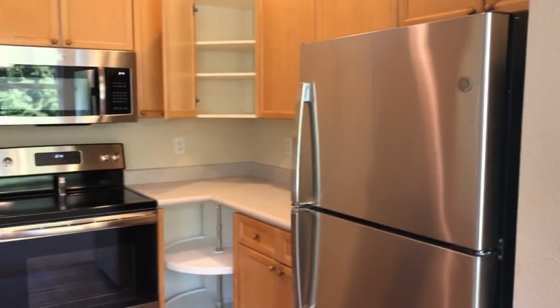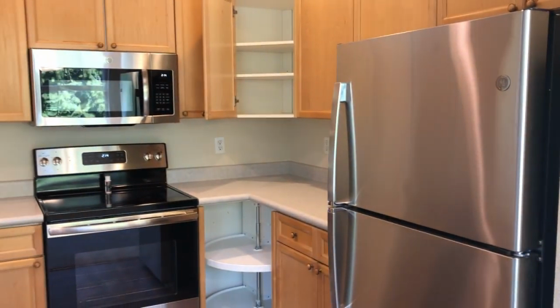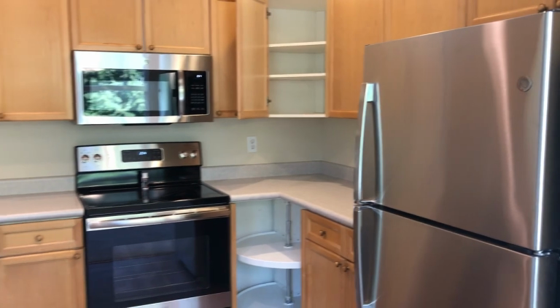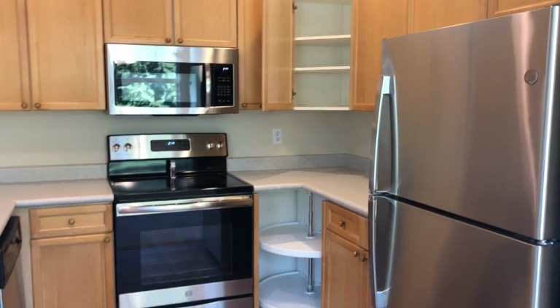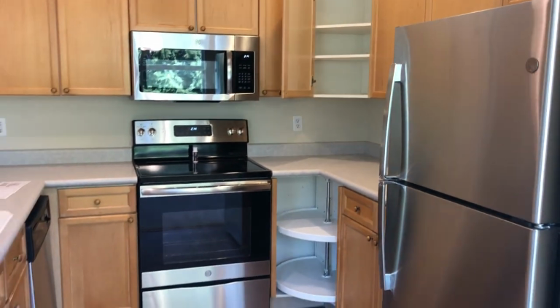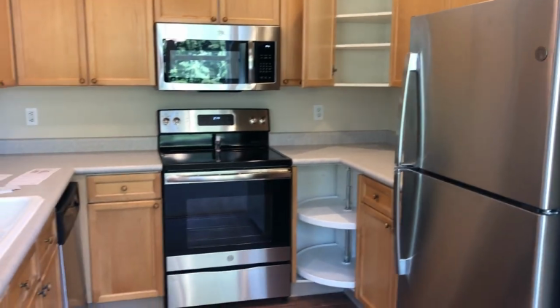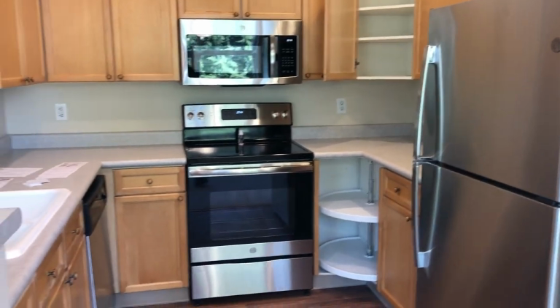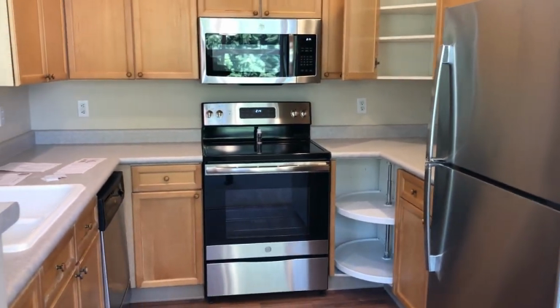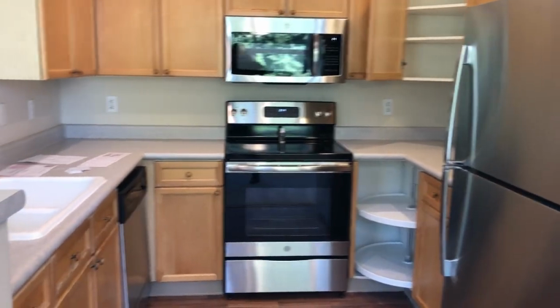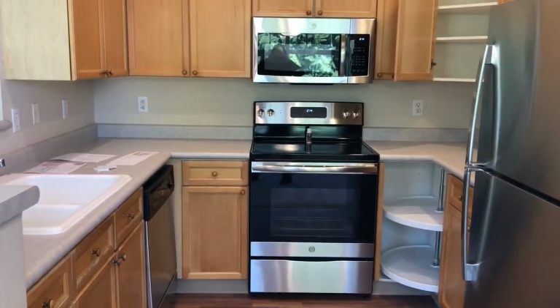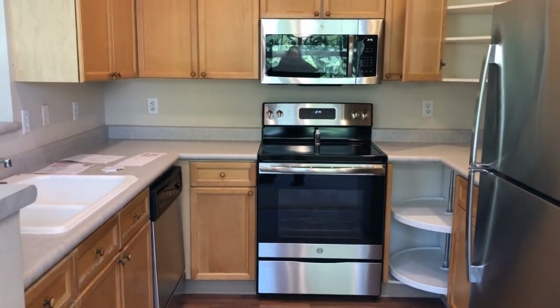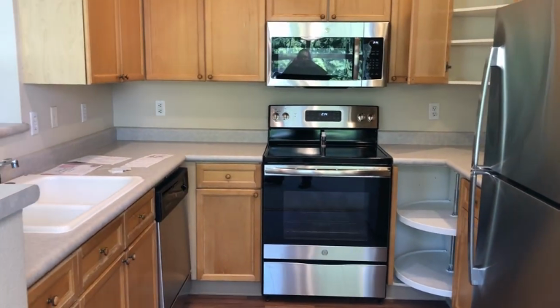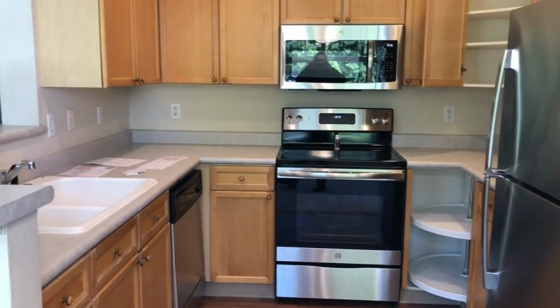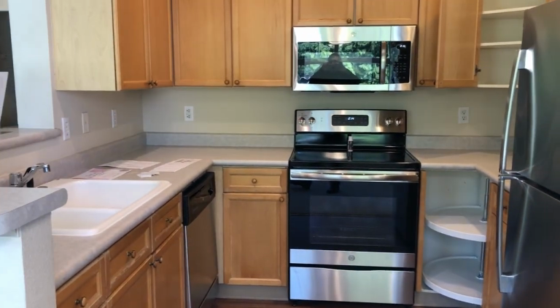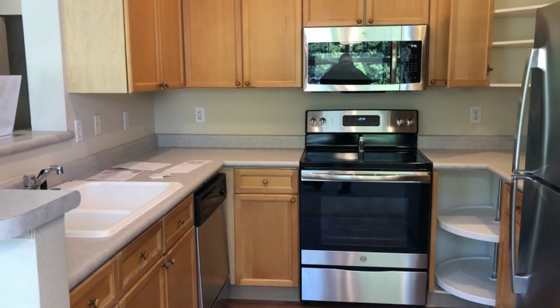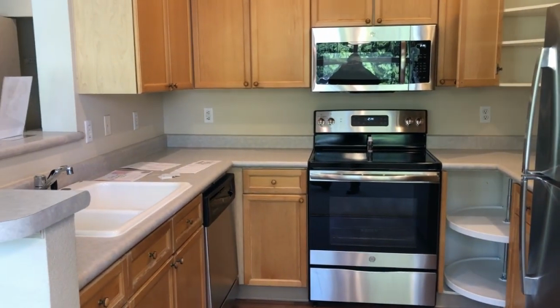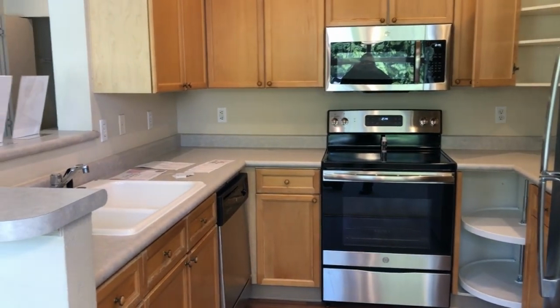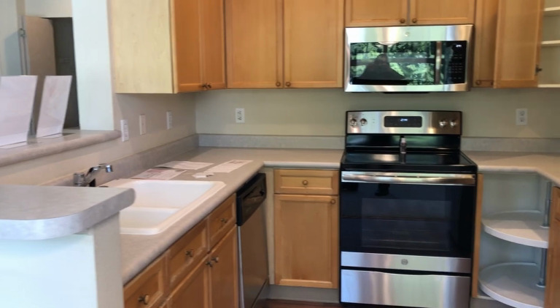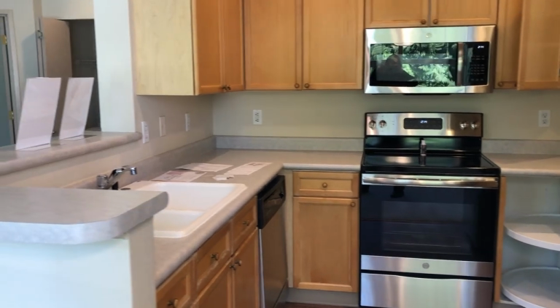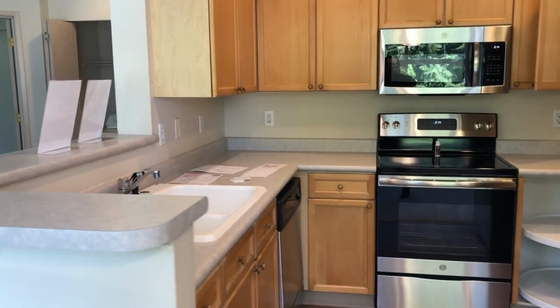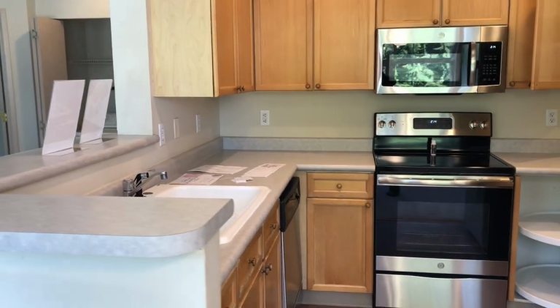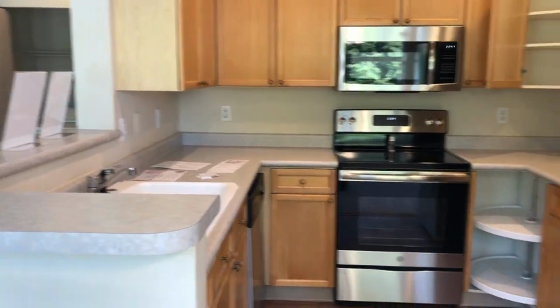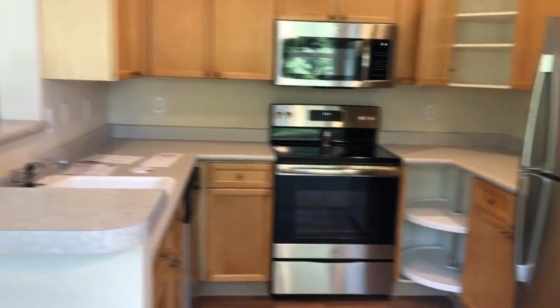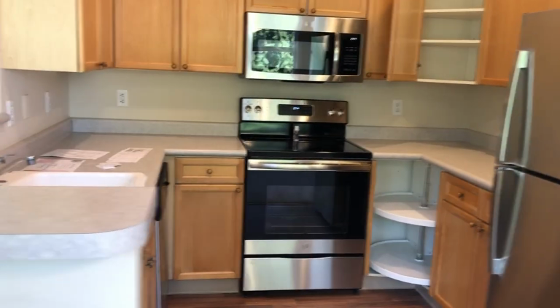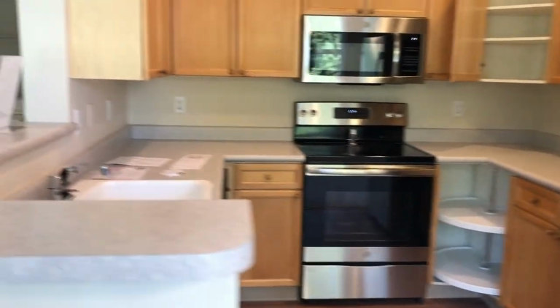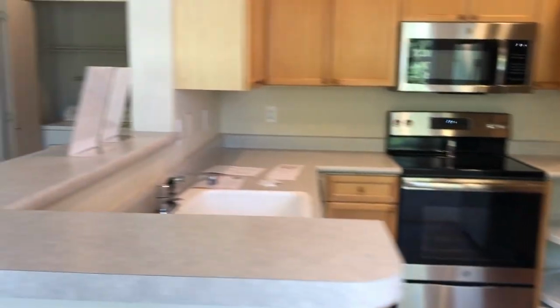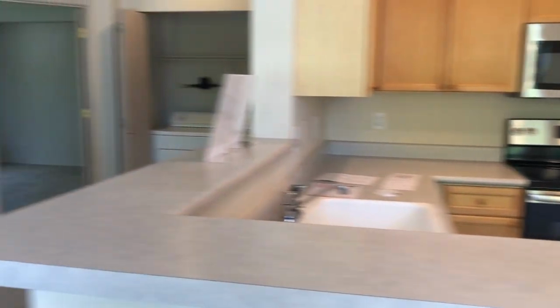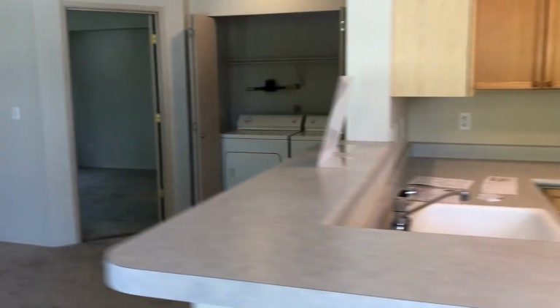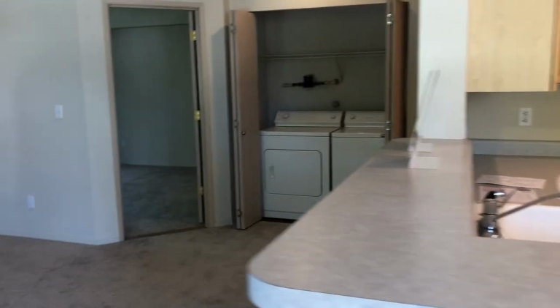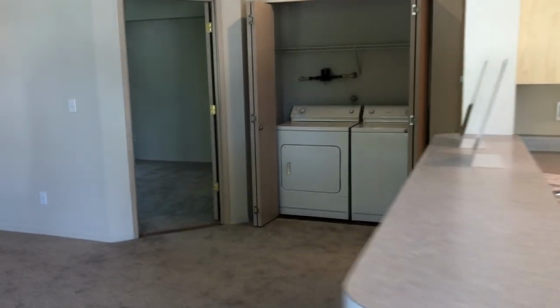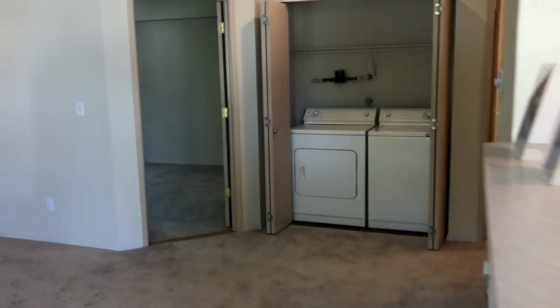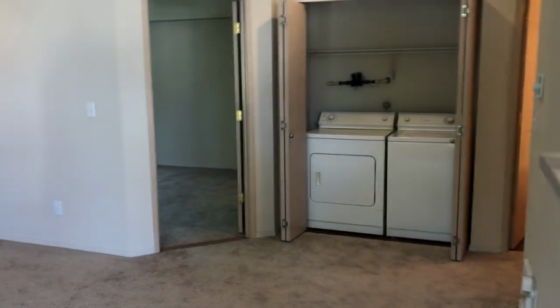In your kitchen, you will have brand new stainless steel appliances including the microwave, so you don't have to utilize any of your counter space for an additional appliance.